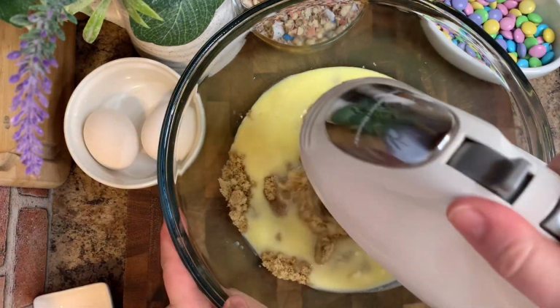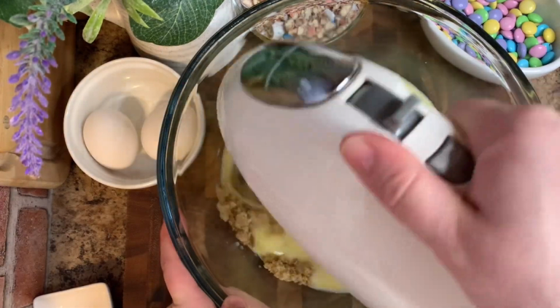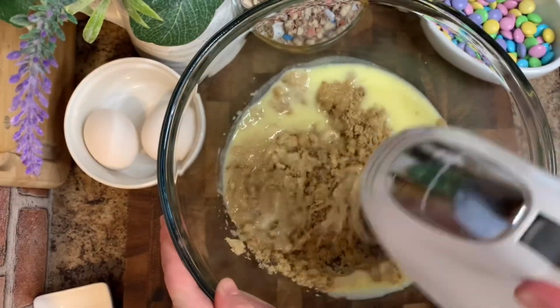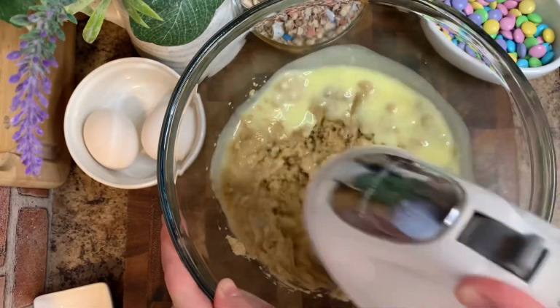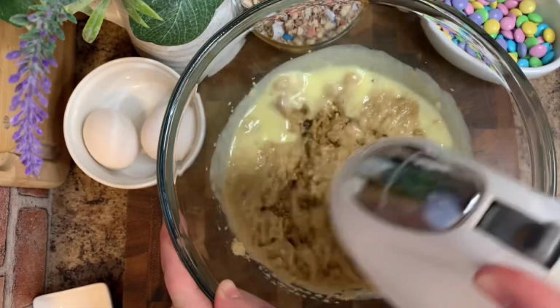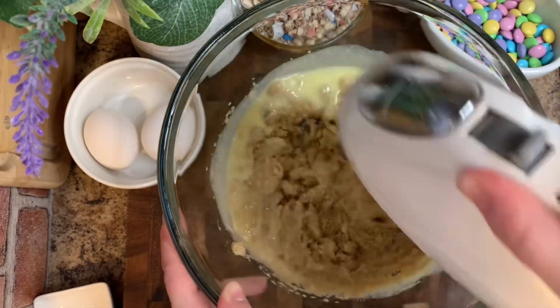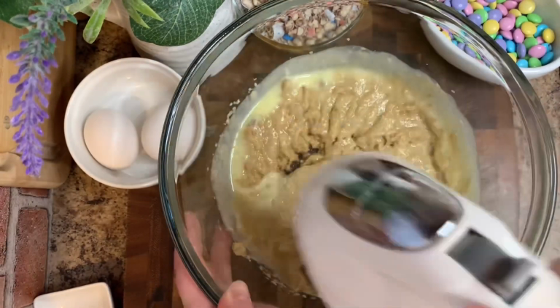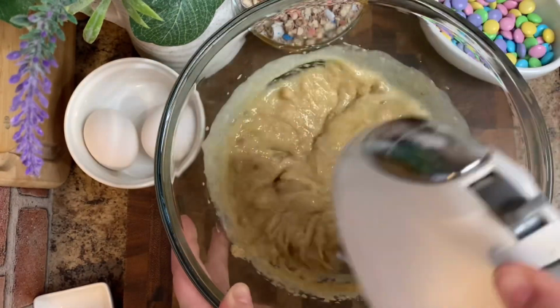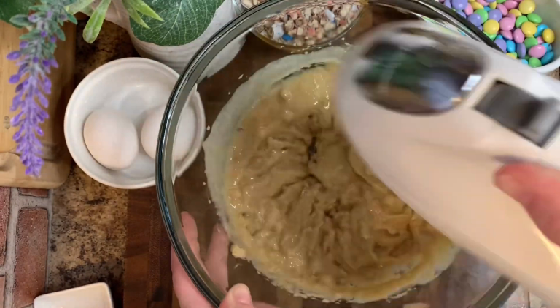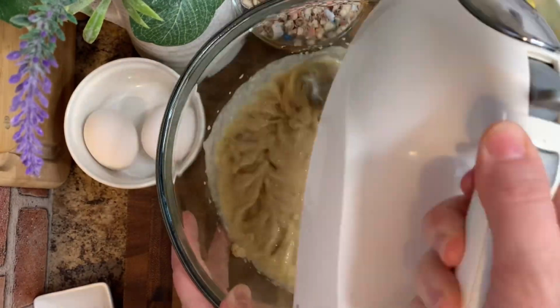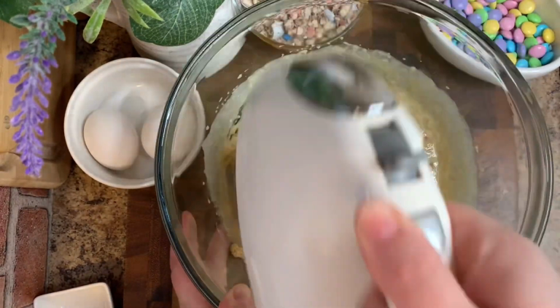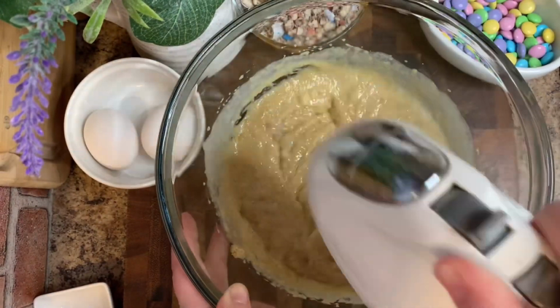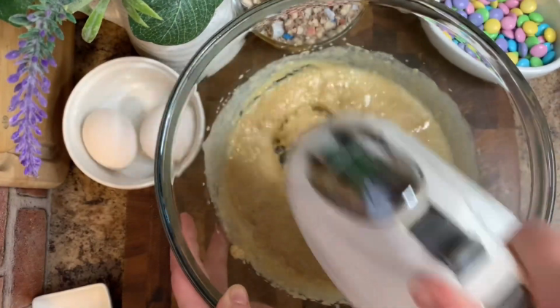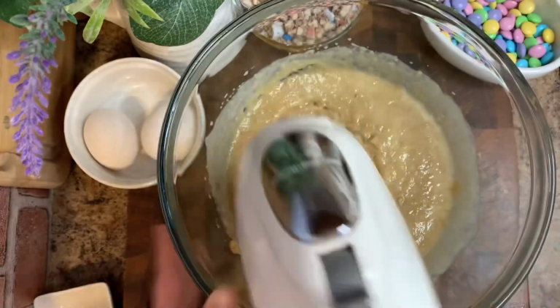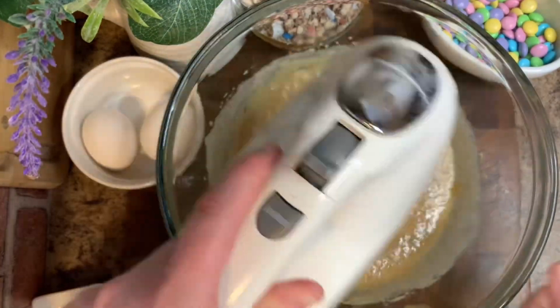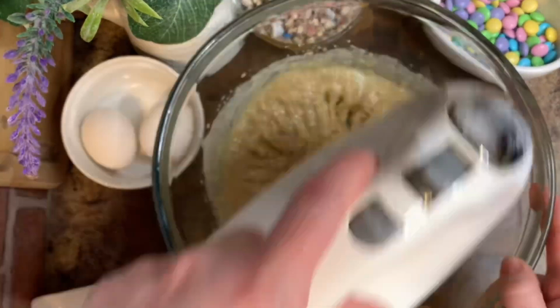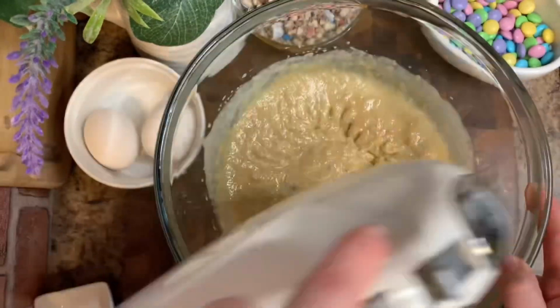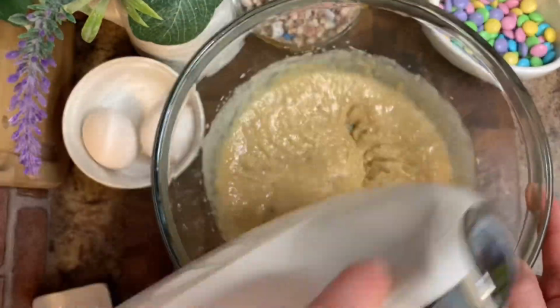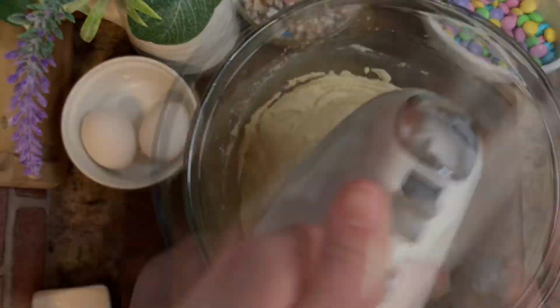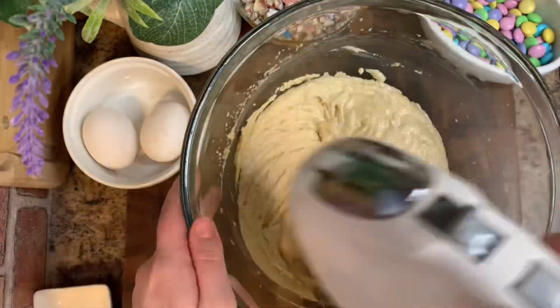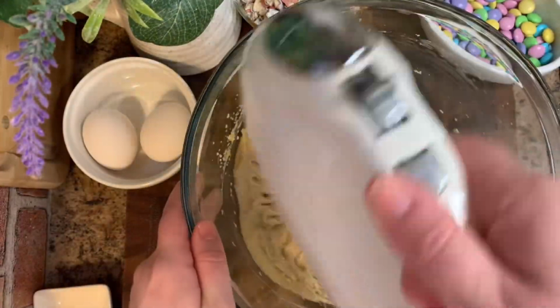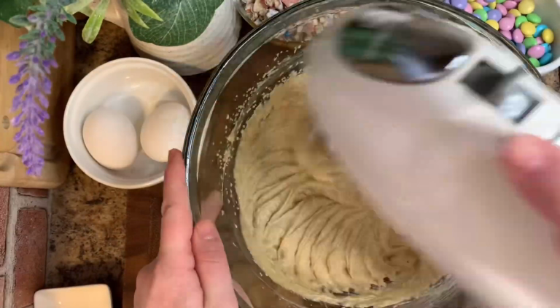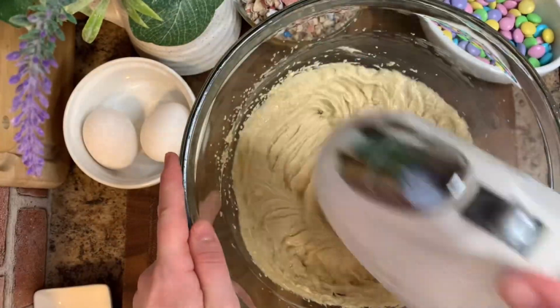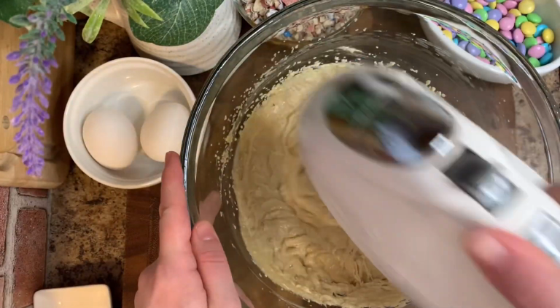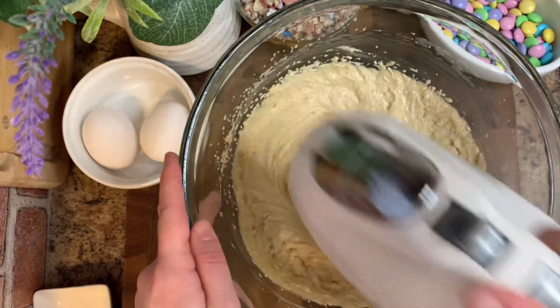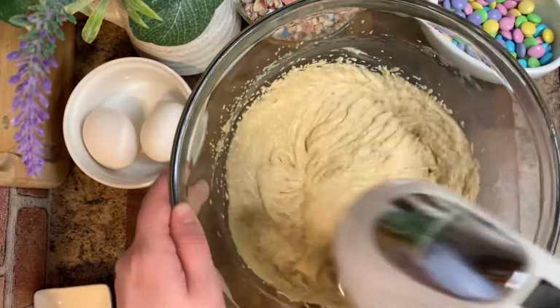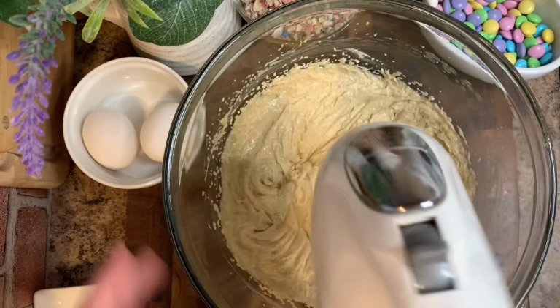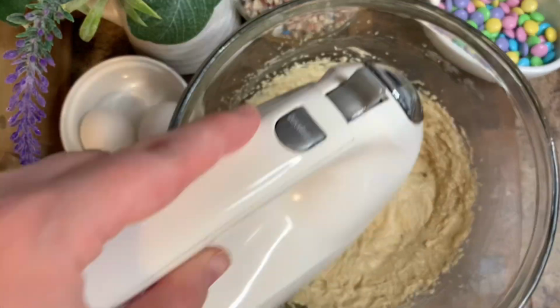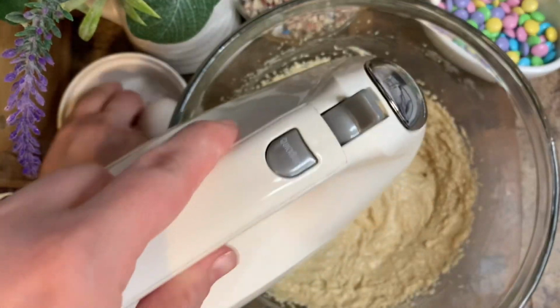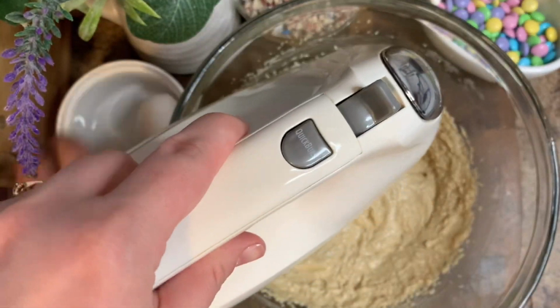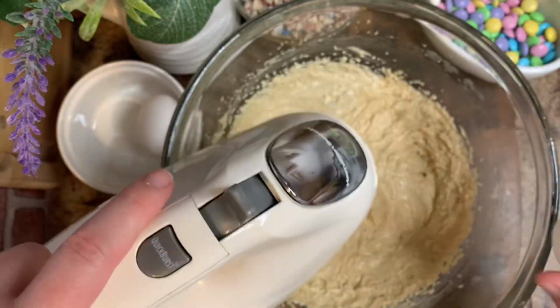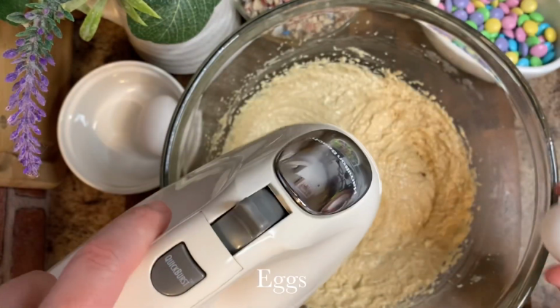At this point, we're going to take our handheld mixer and we're just going to mix this until it's really fluffy and light. And at that point, this is what it will look like.